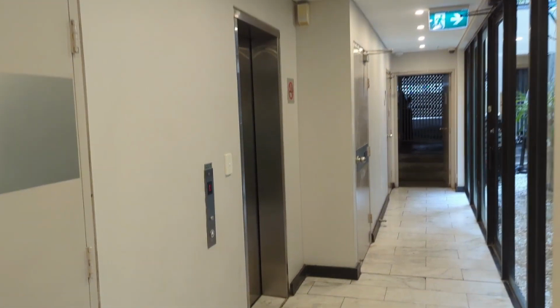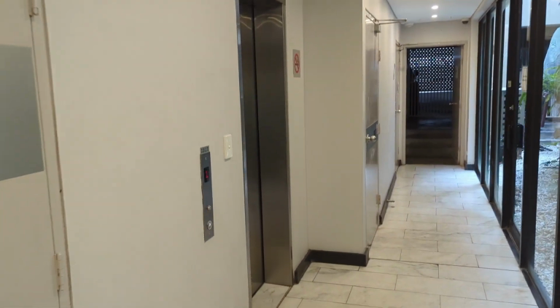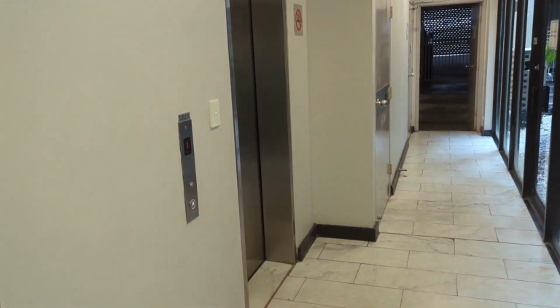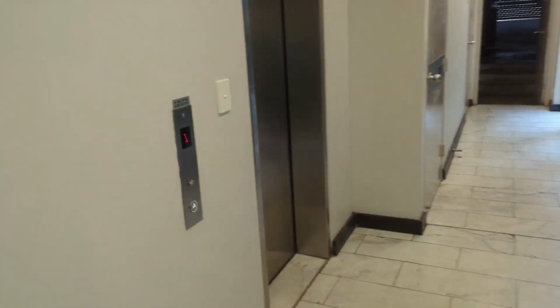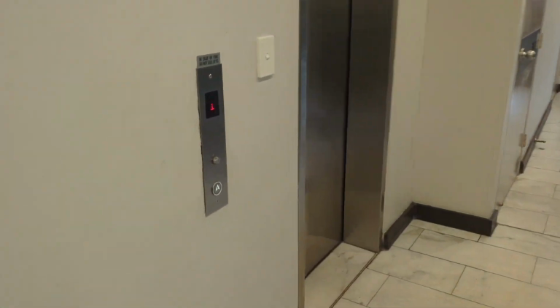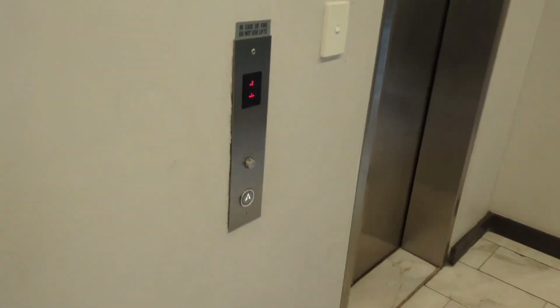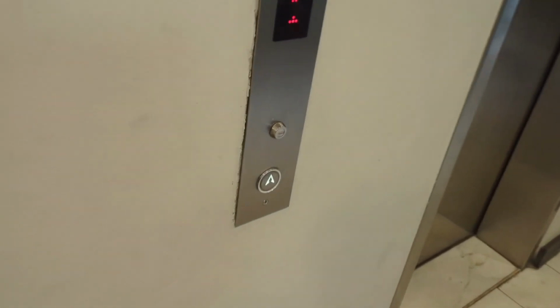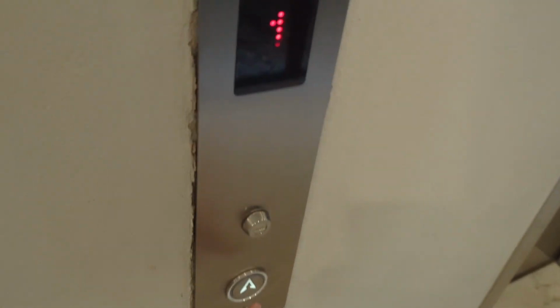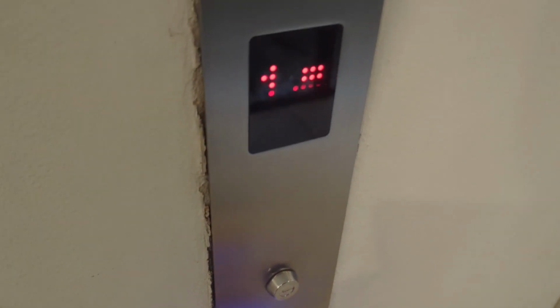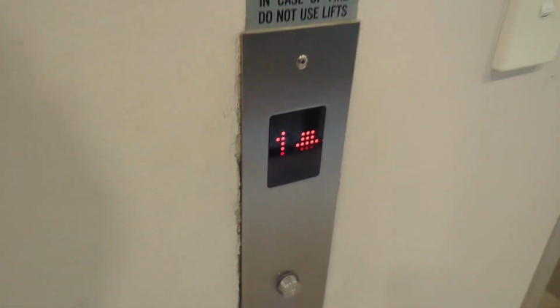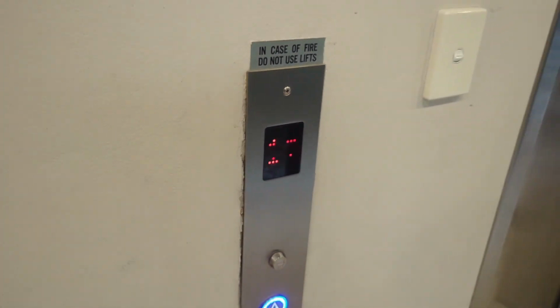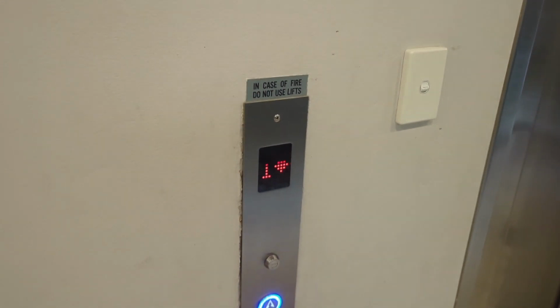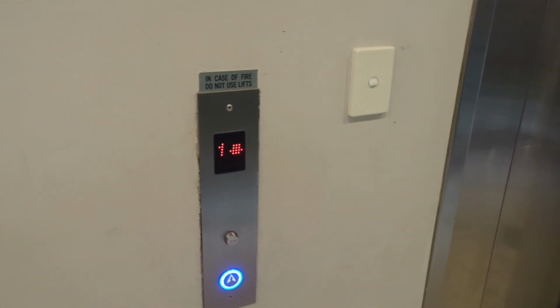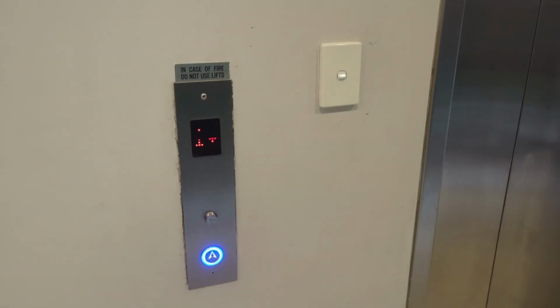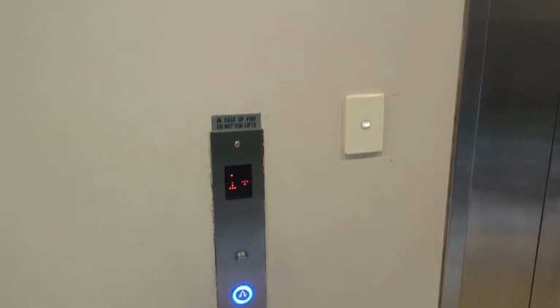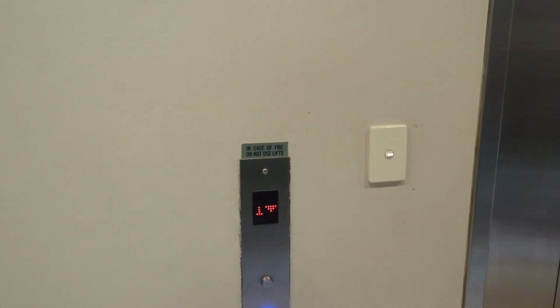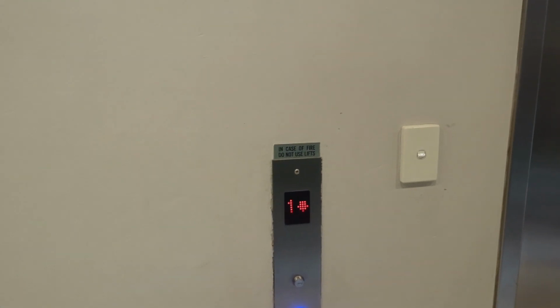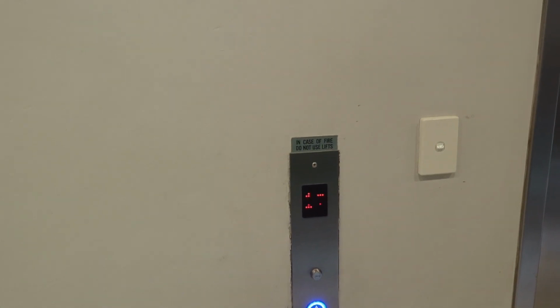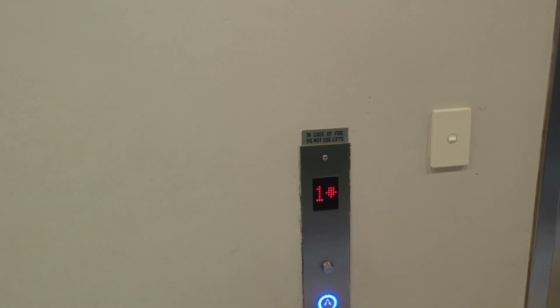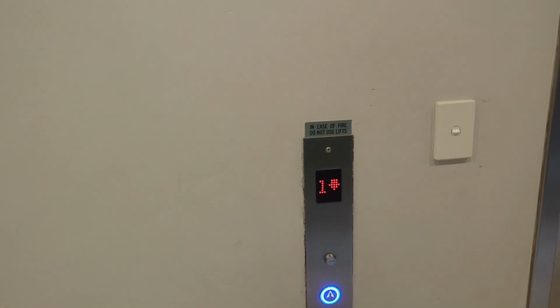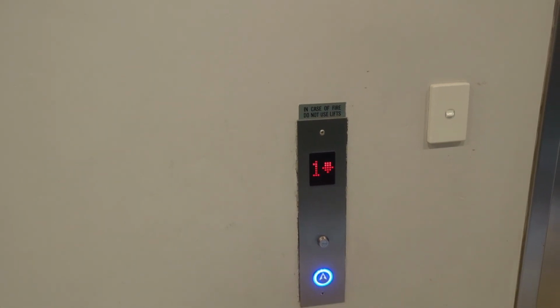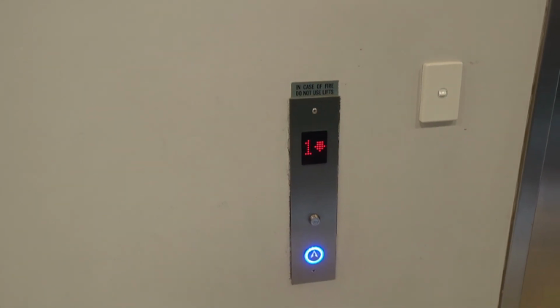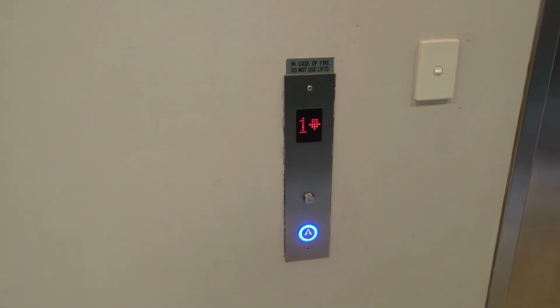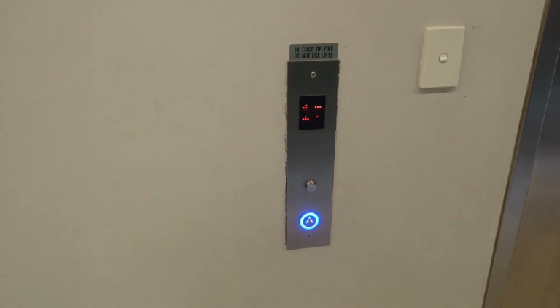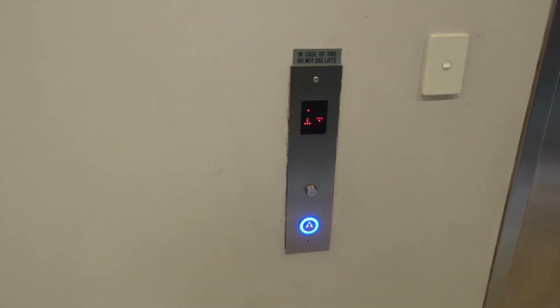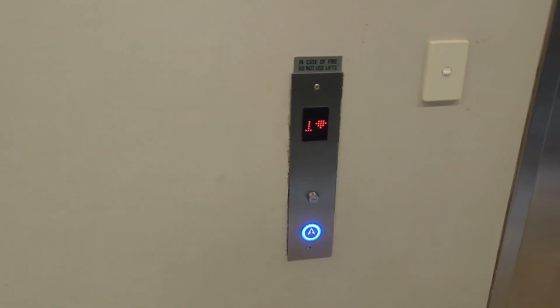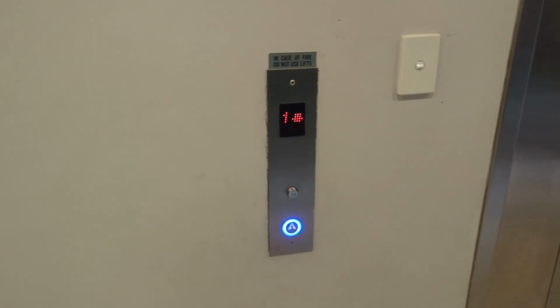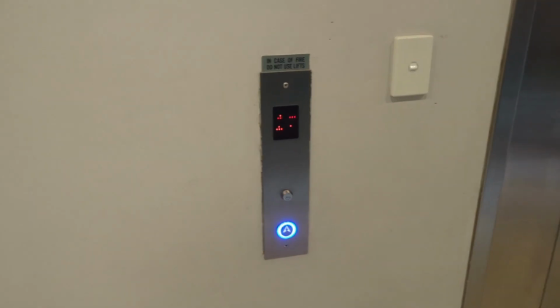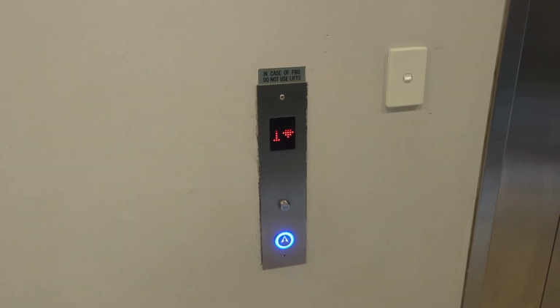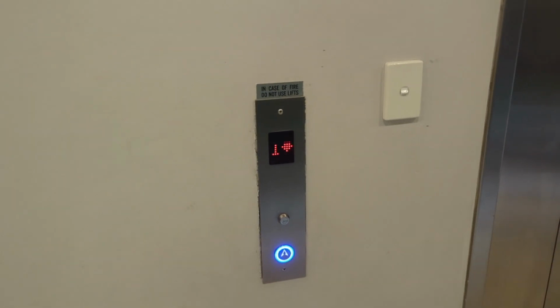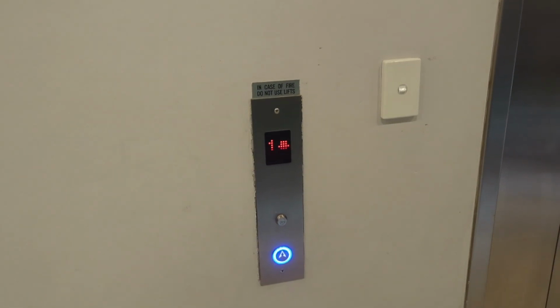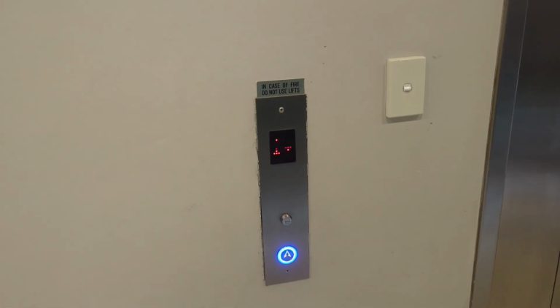Damn, it's modernised. Good old Eastern Elevator's gone. There is one in 99th Wind Street so I'll probably catch on to that one.